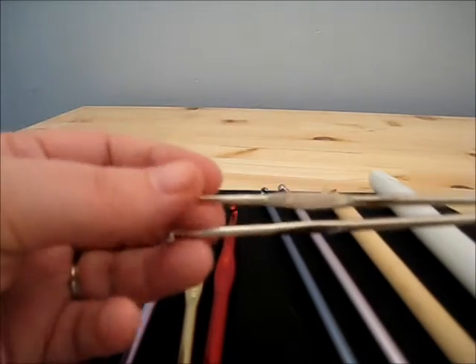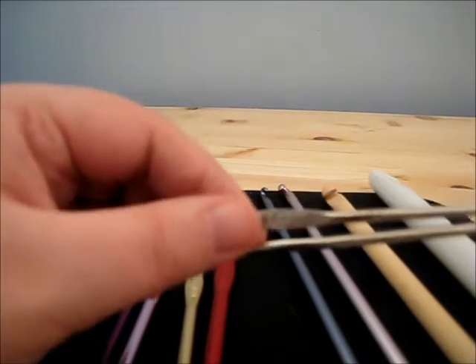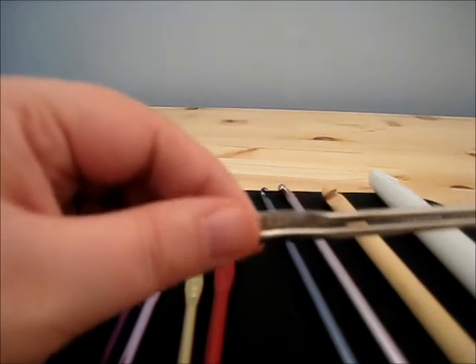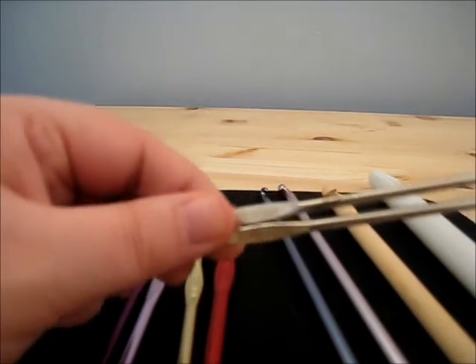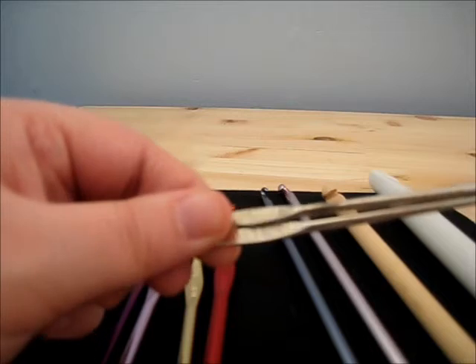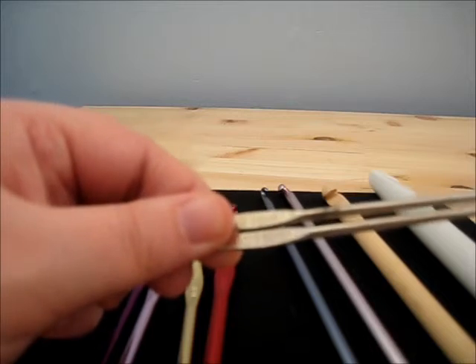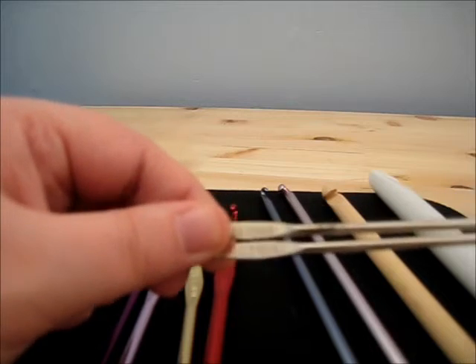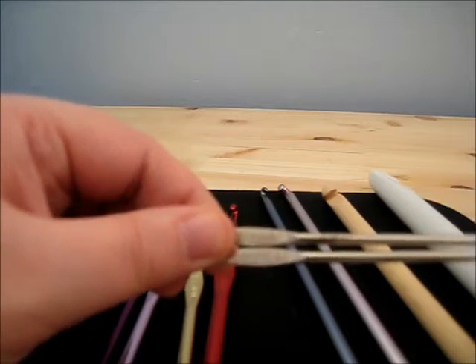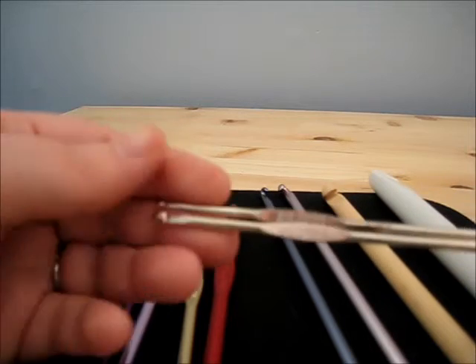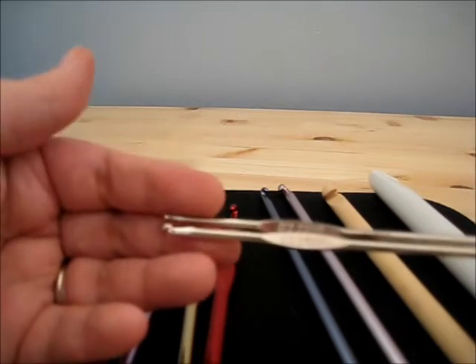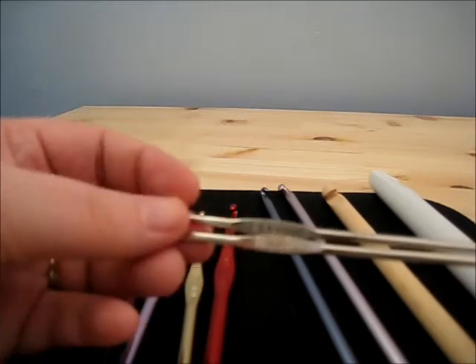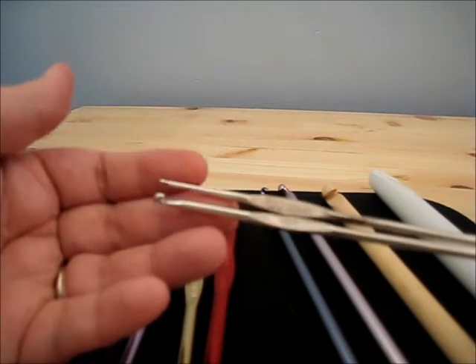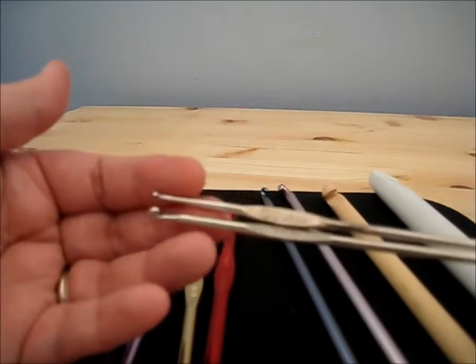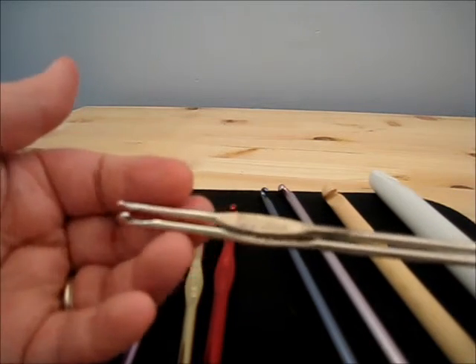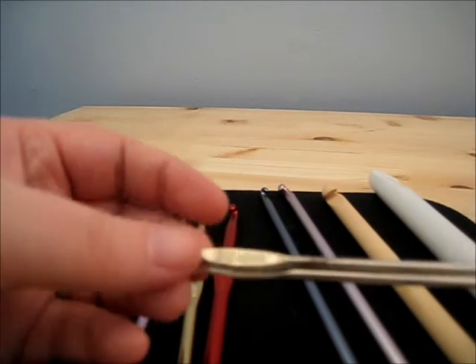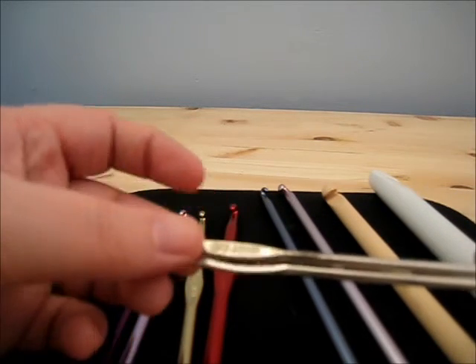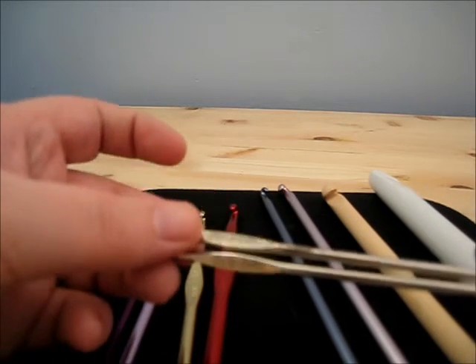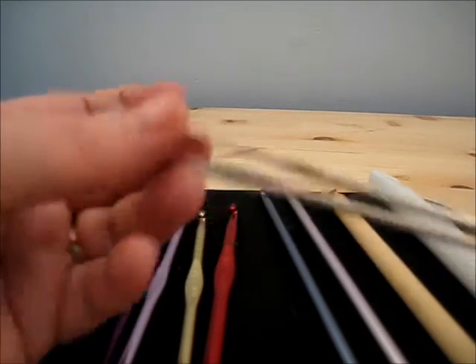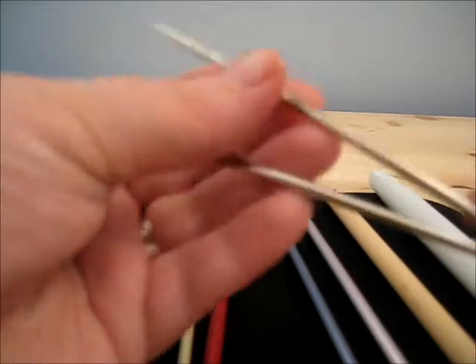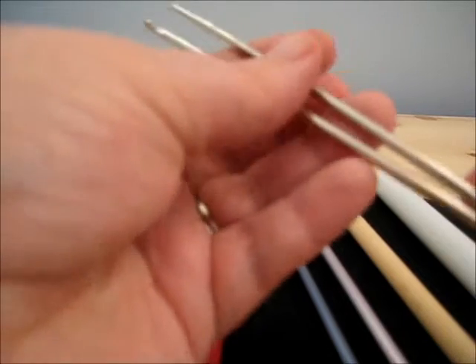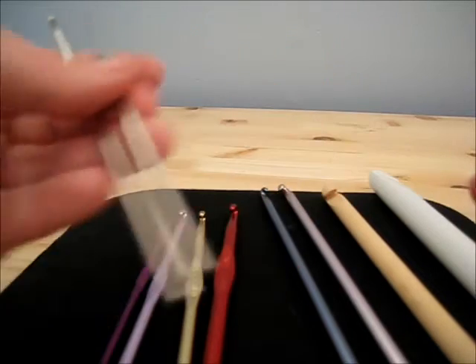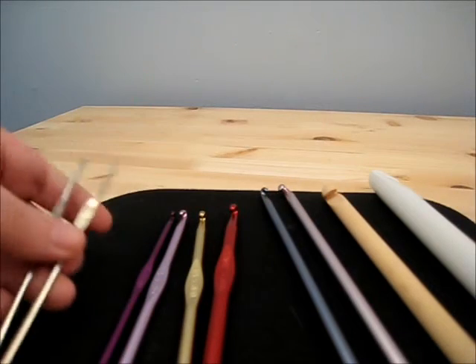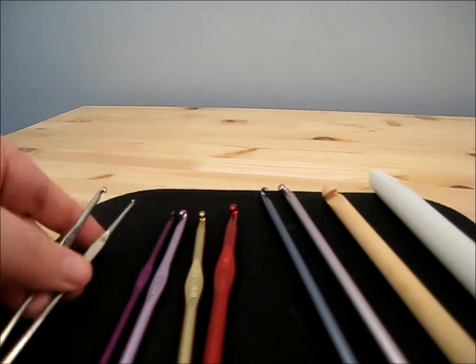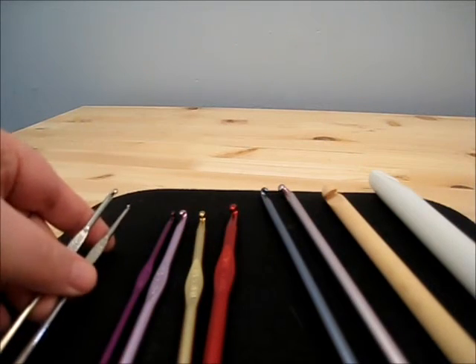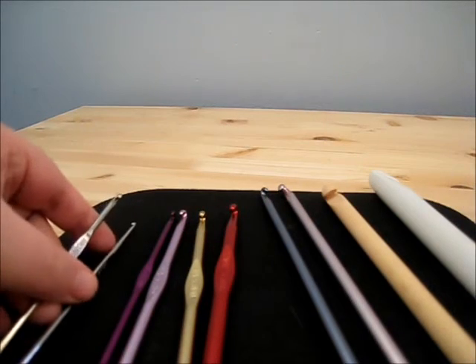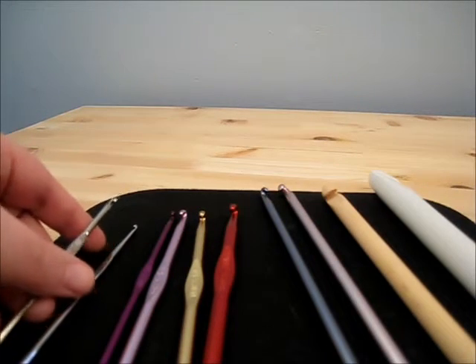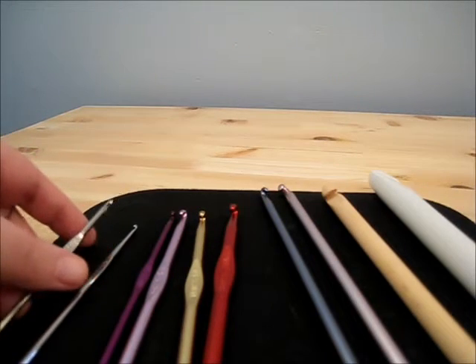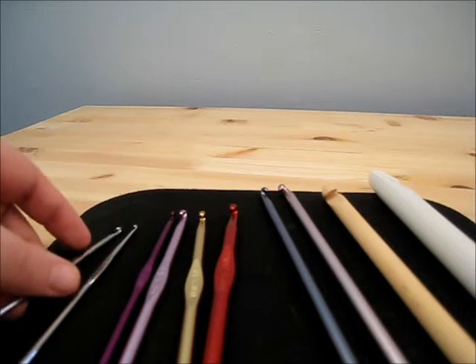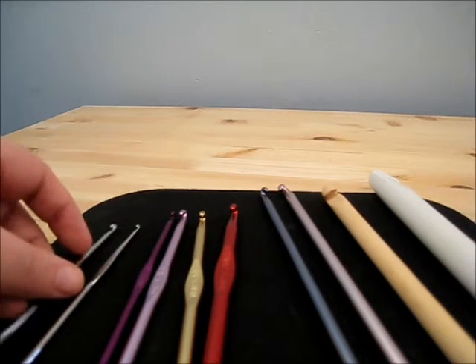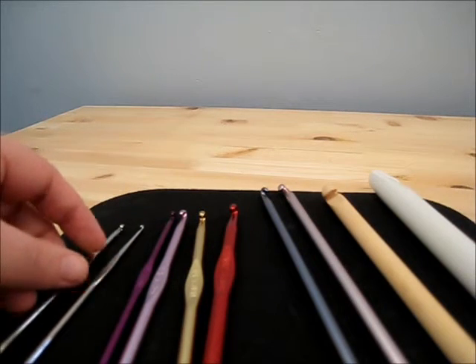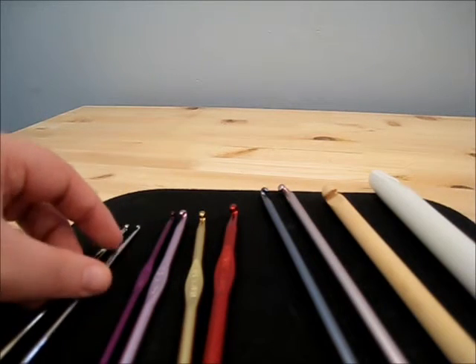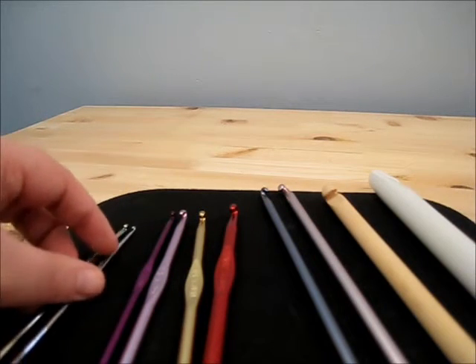These are almost always made of metal, and the reason for that is because they are so delicate that they could easily snap. And while your other hooks can snap, it's less likely.